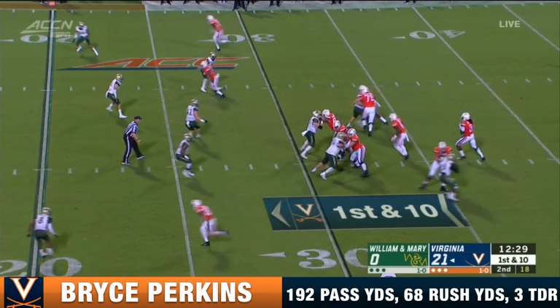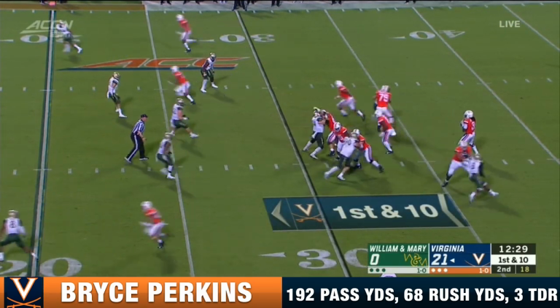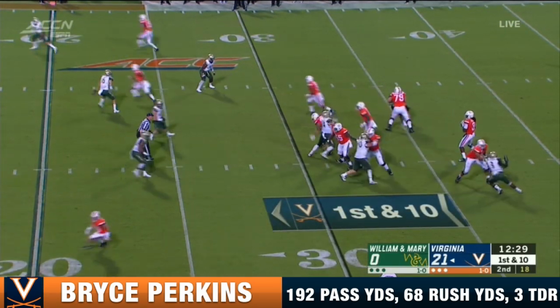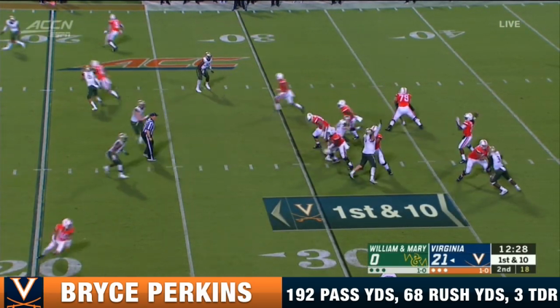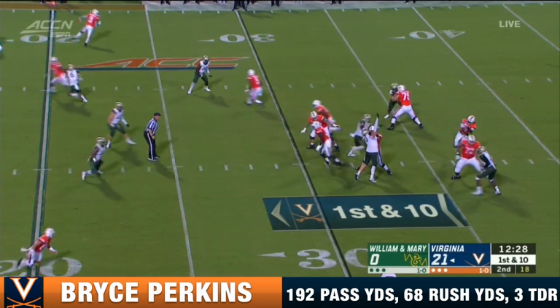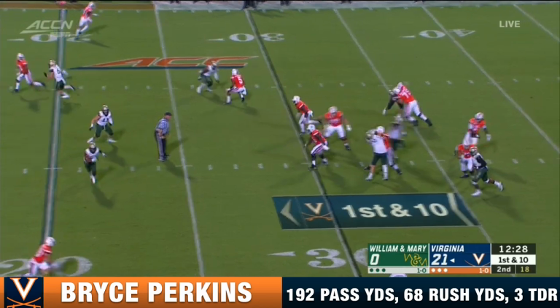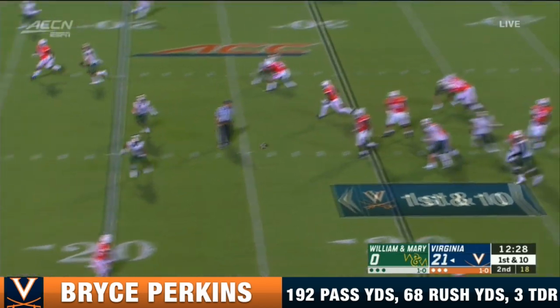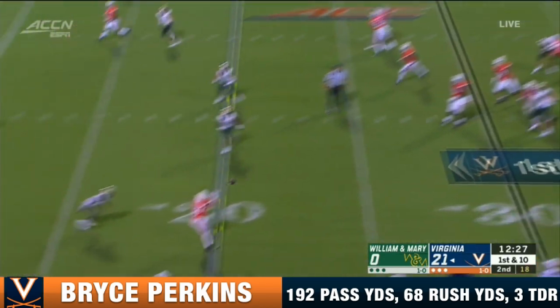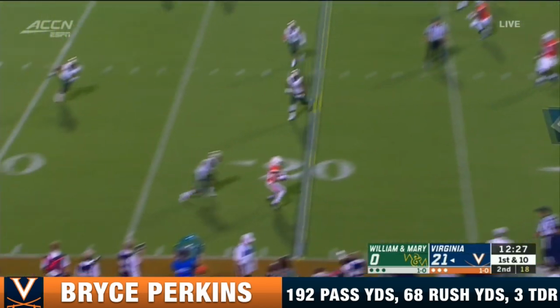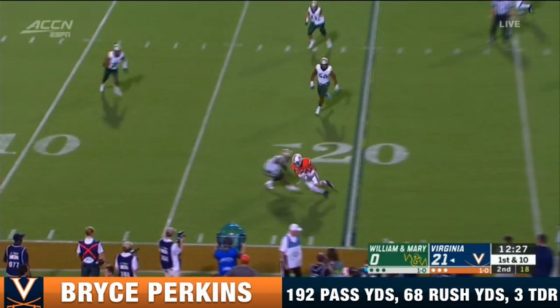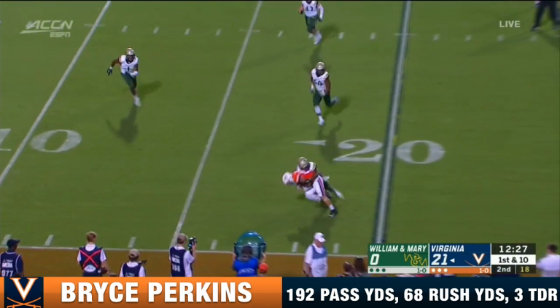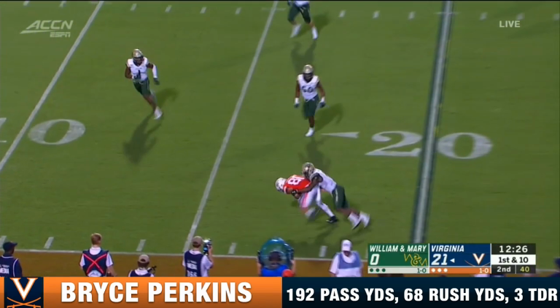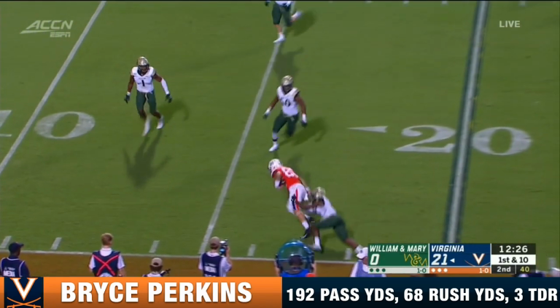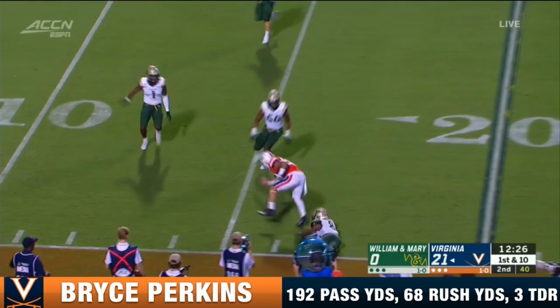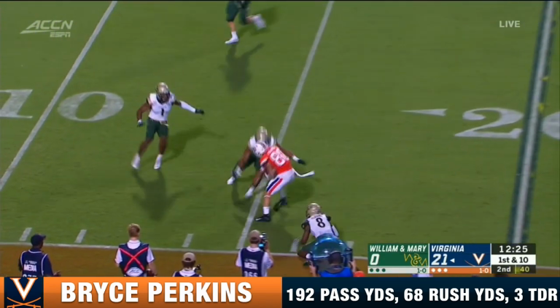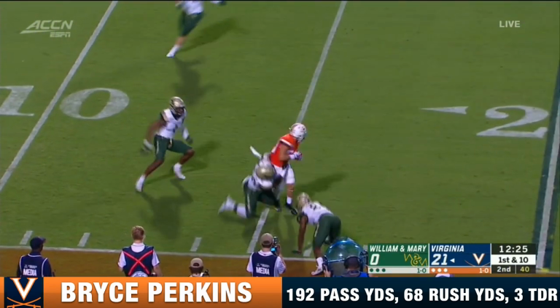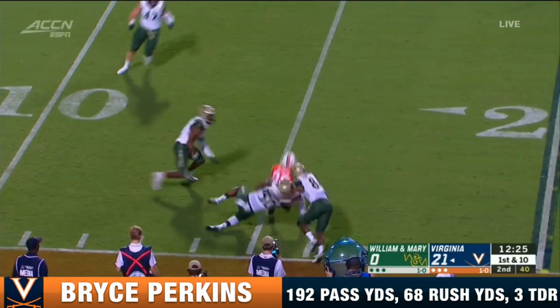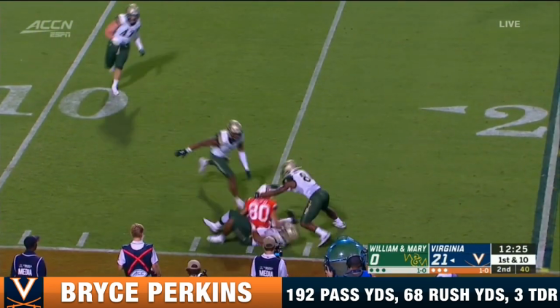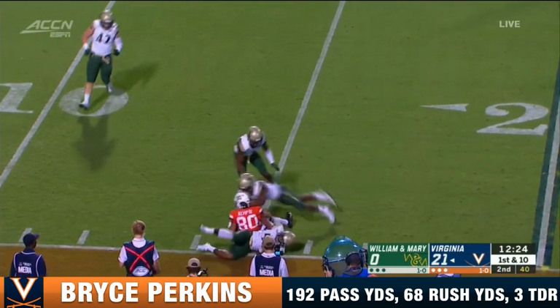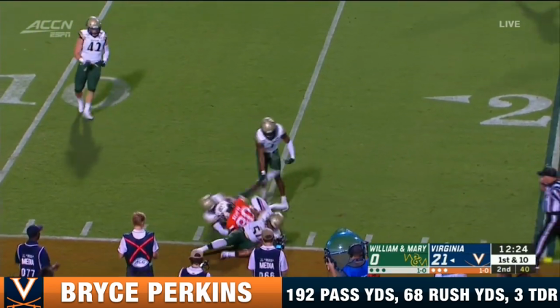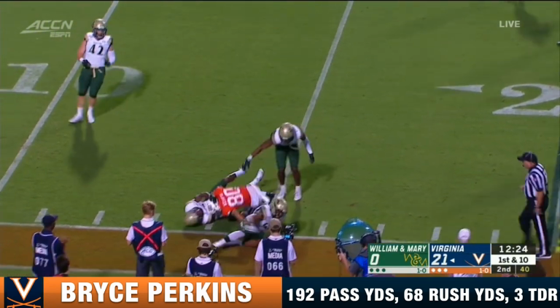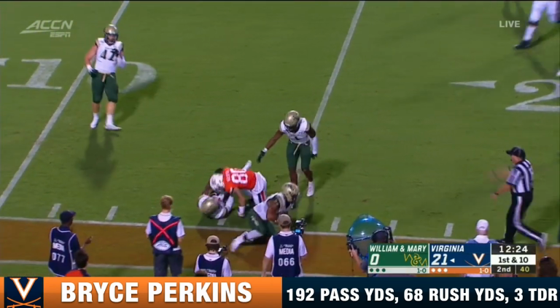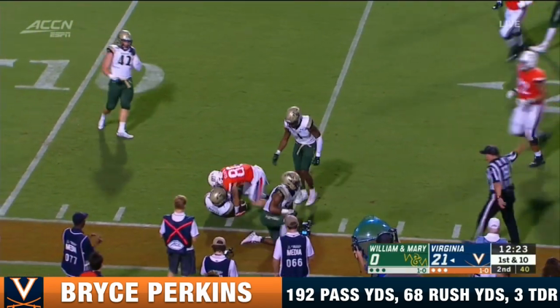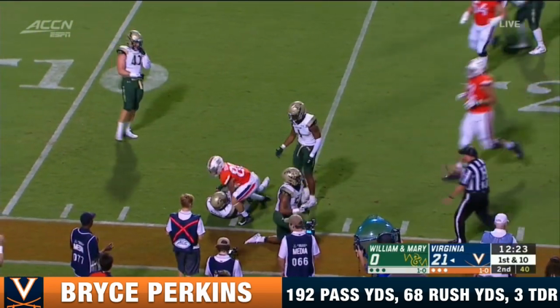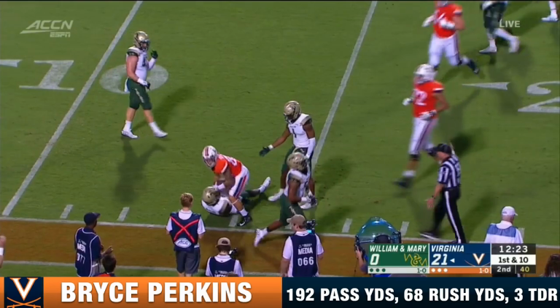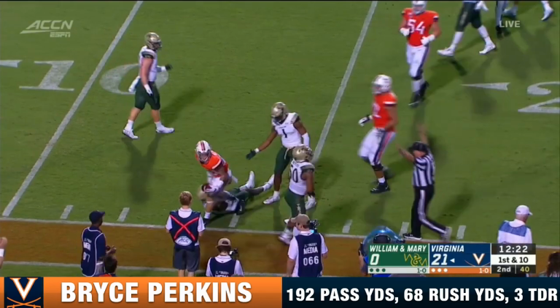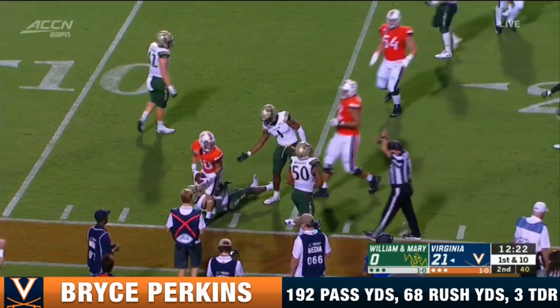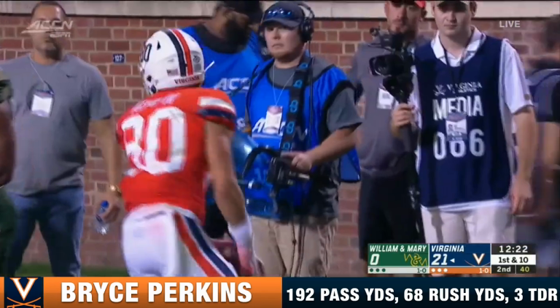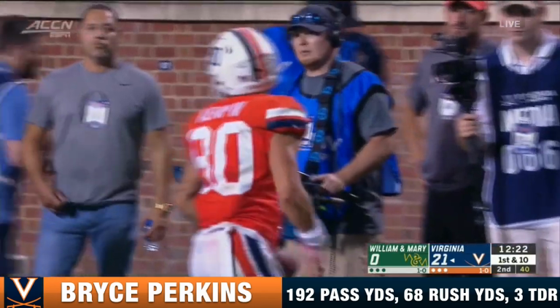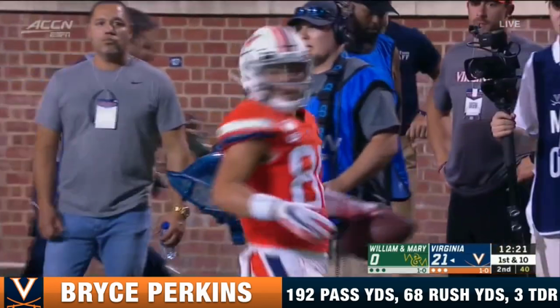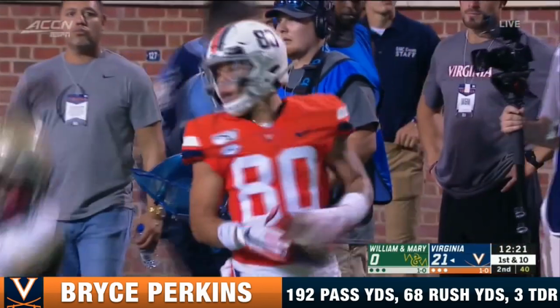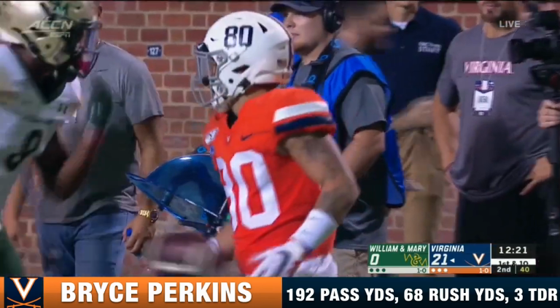Four-man rush. Perkins finds Kemp. And he's spun down at the 15 — a gain of 15.